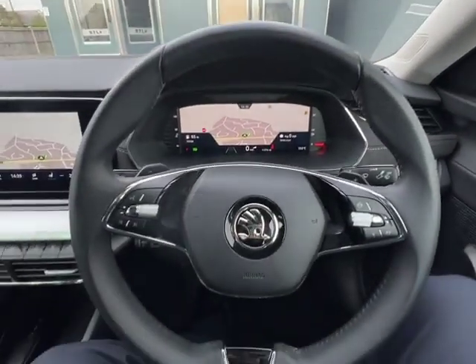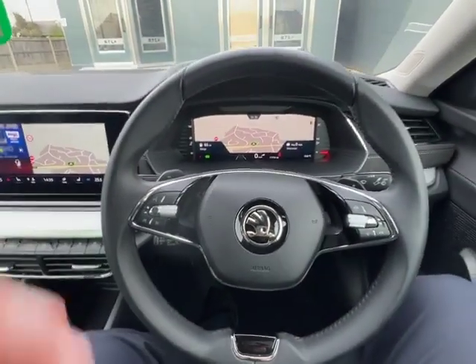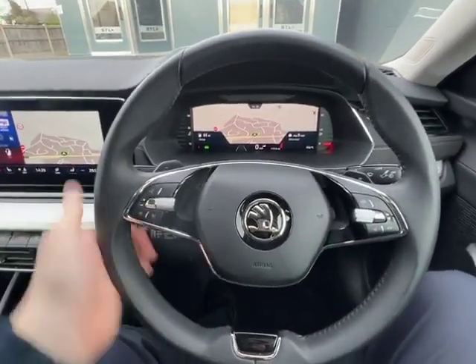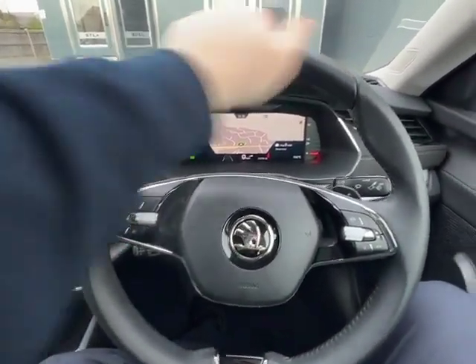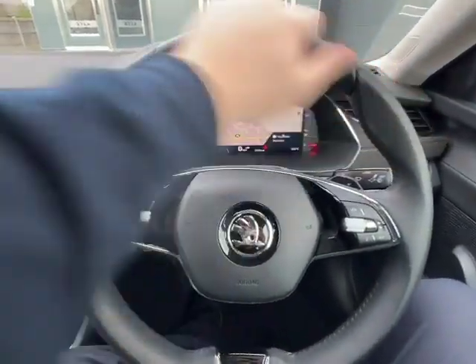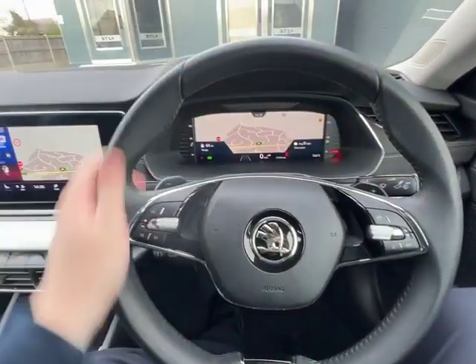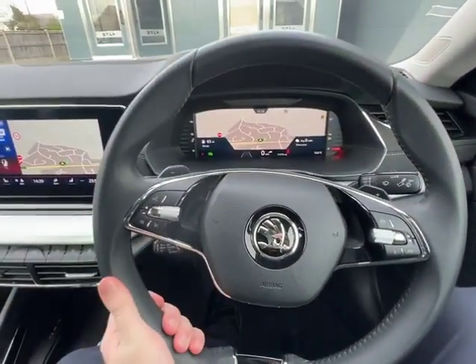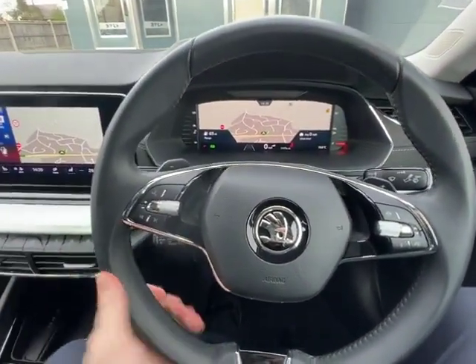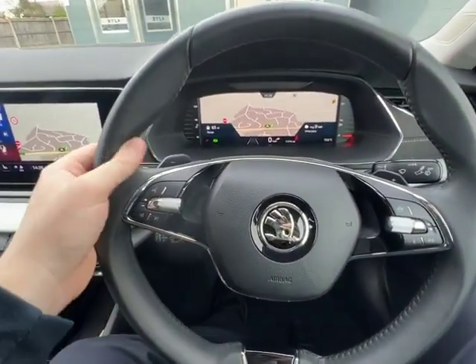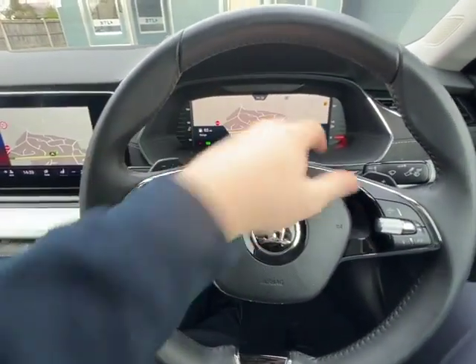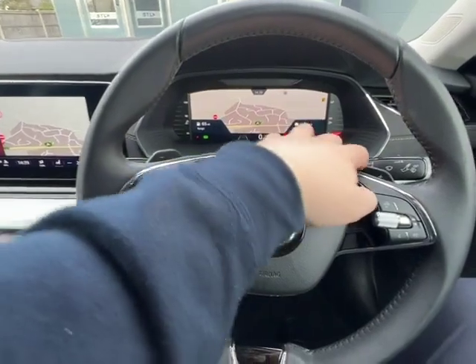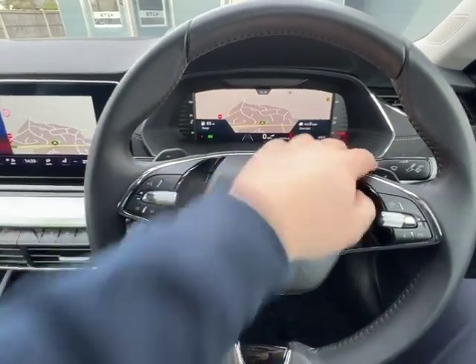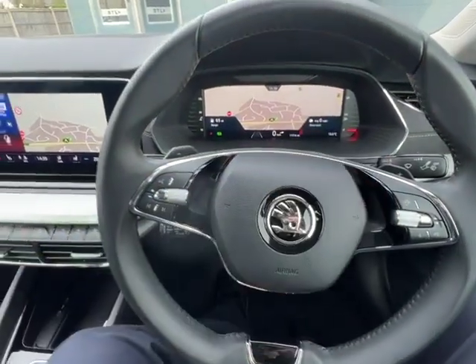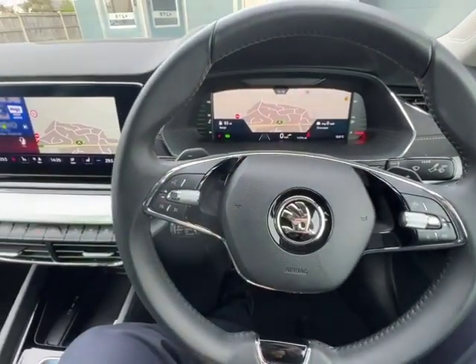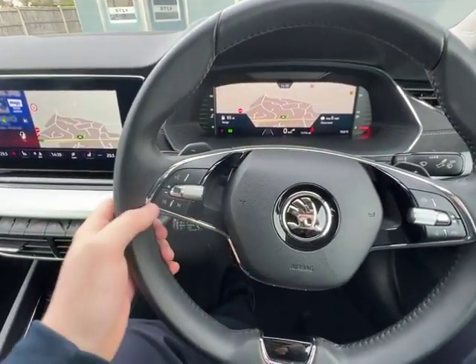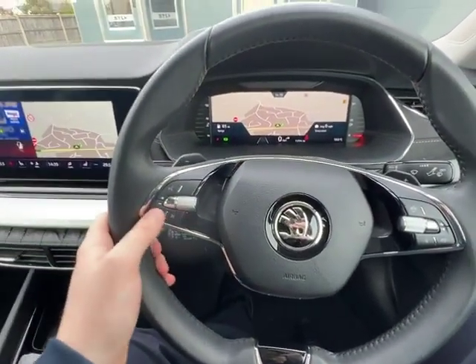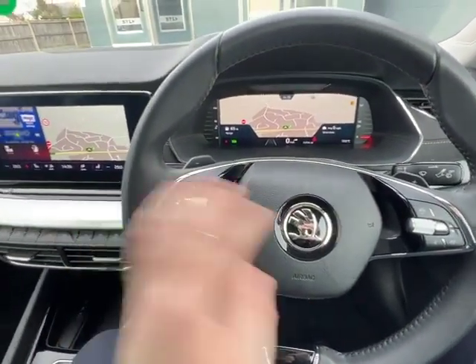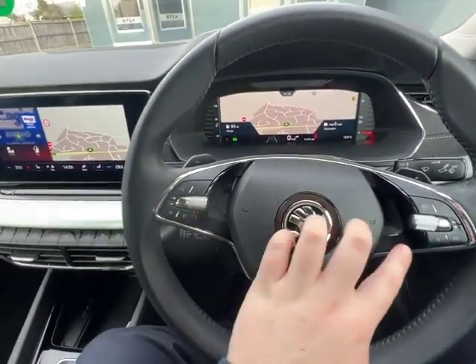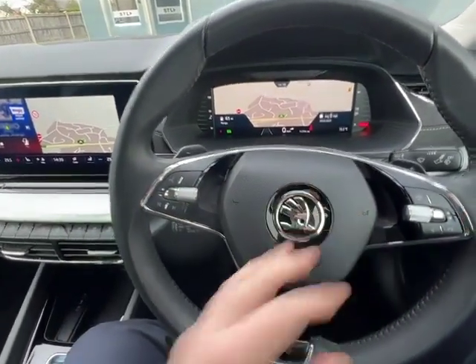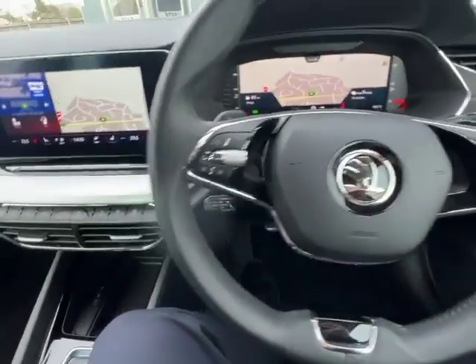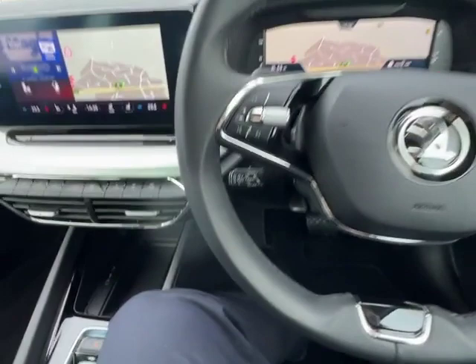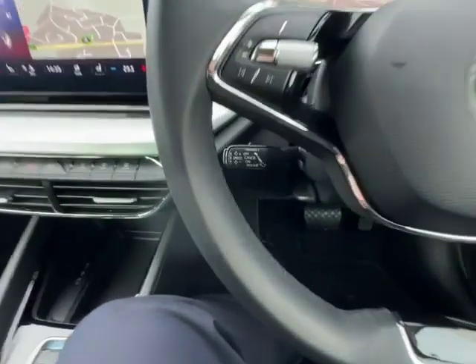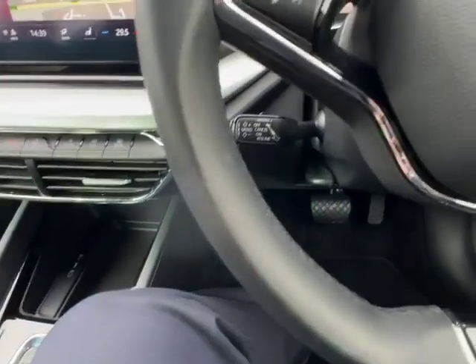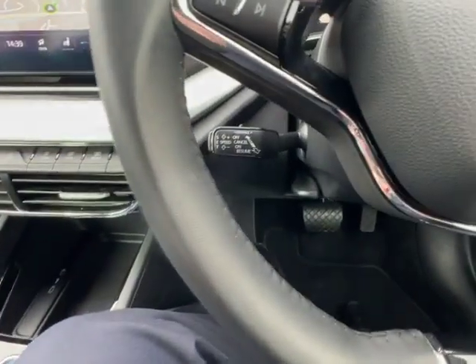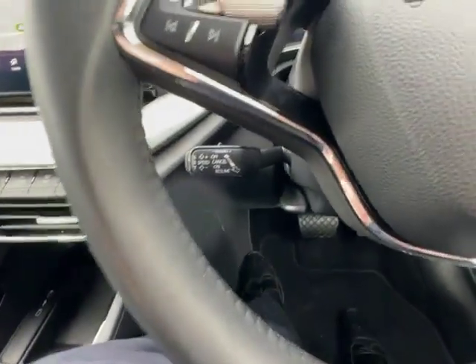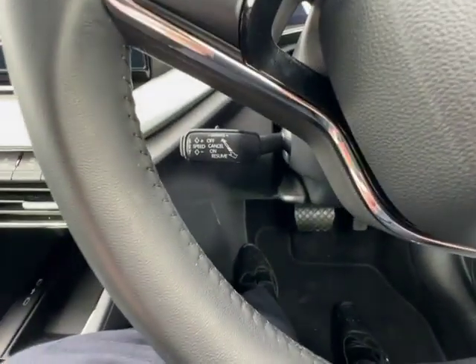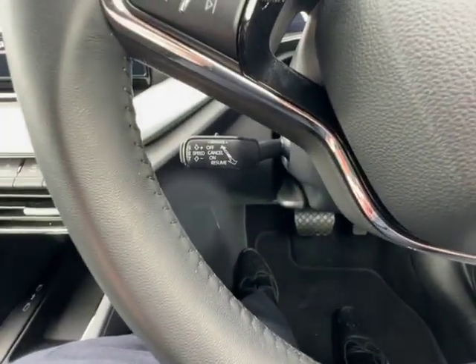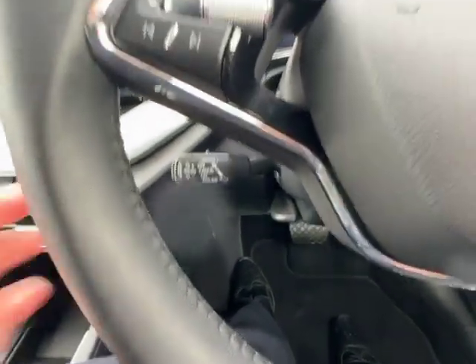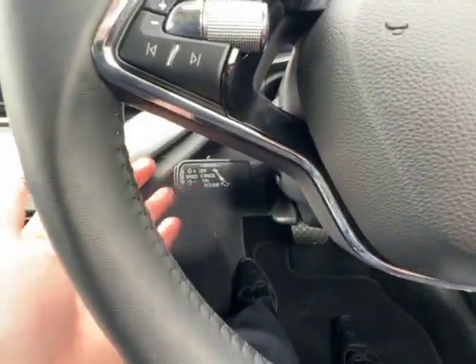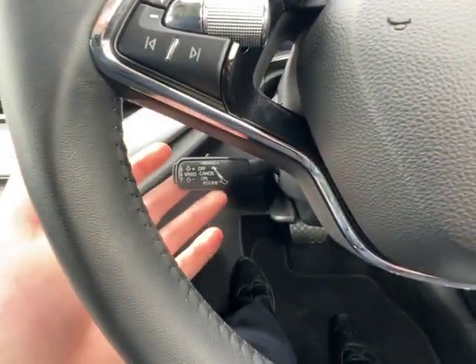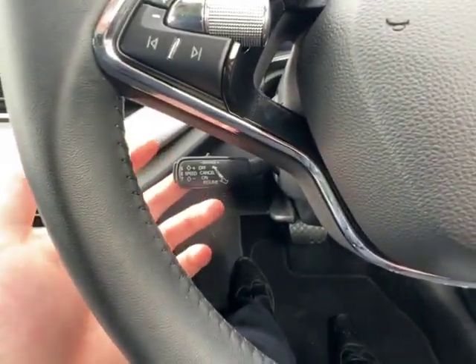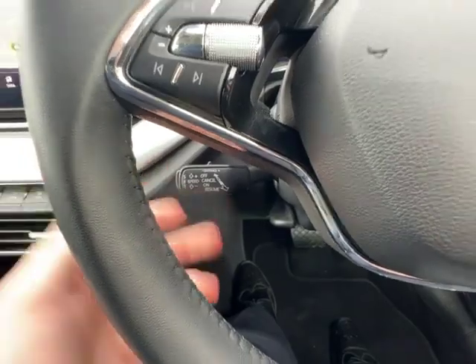As we look at the steering wheel, it's soft-touch with flappy paddles, which are easily reachable on each side, and your physical buttons. As an added extra, this car does also feature Adaptive Cruise Control, which is operated by the lever here.